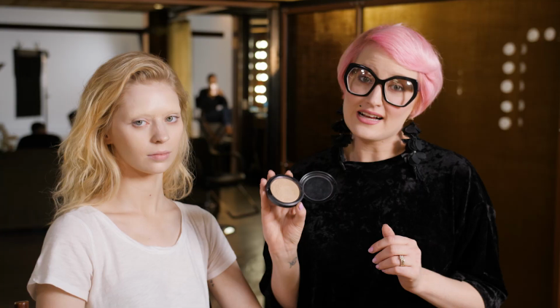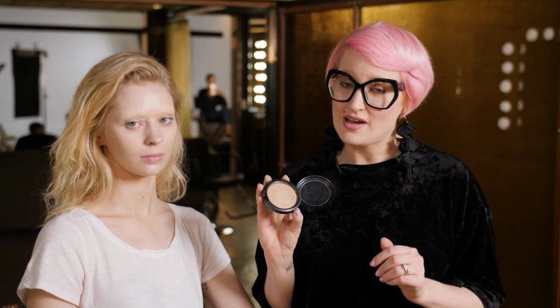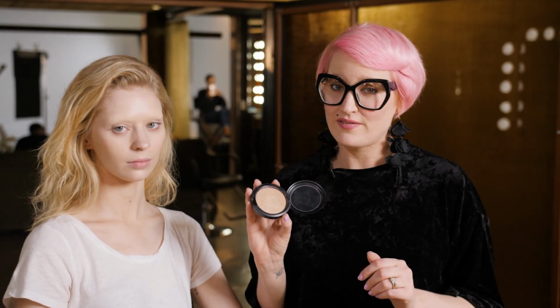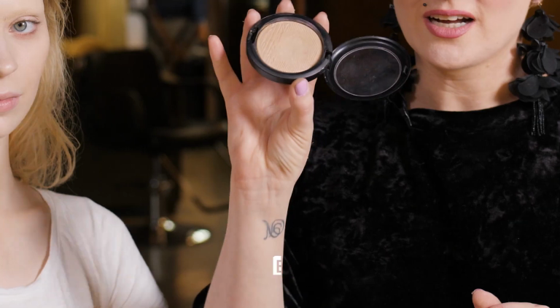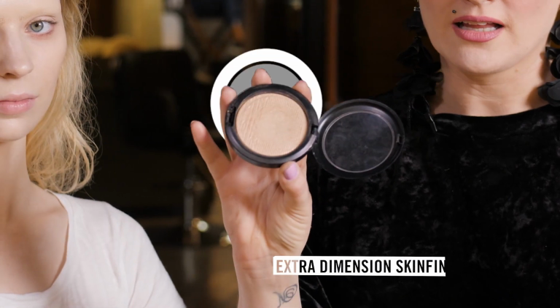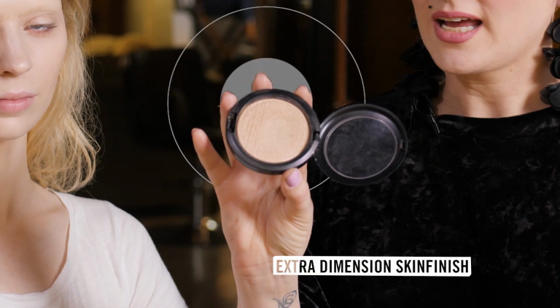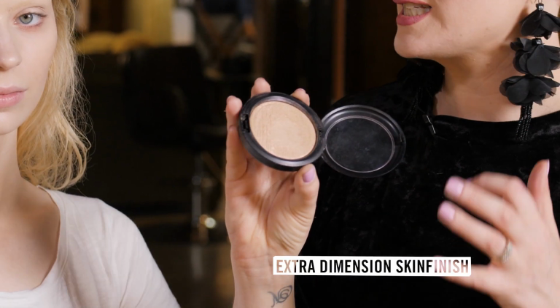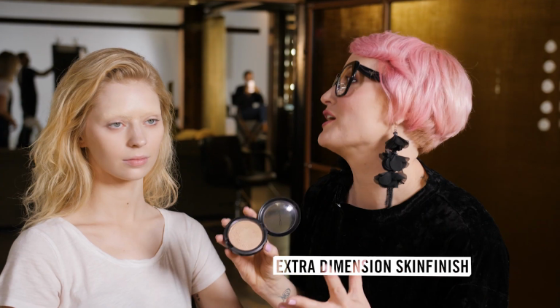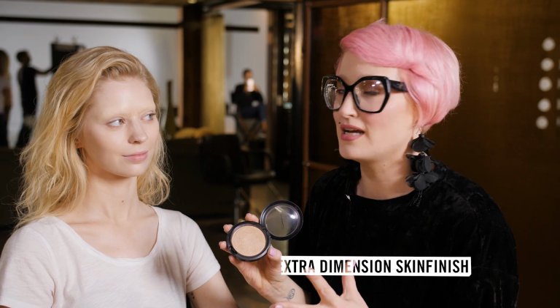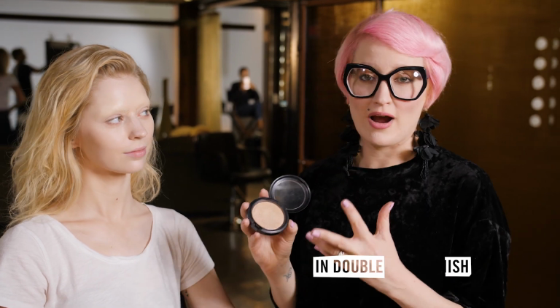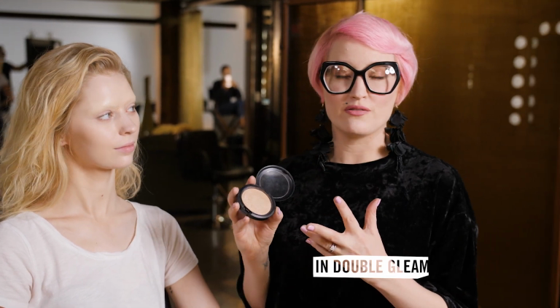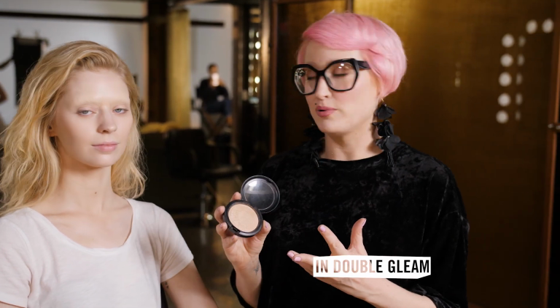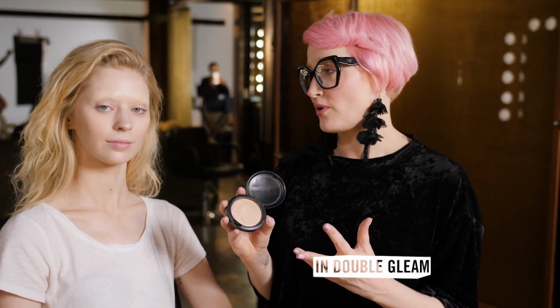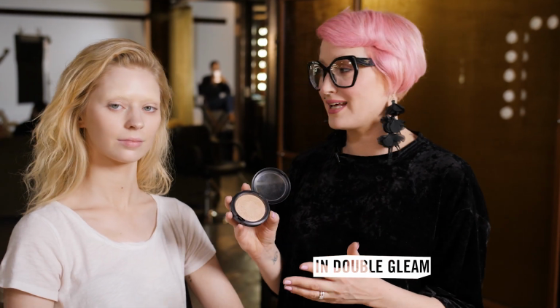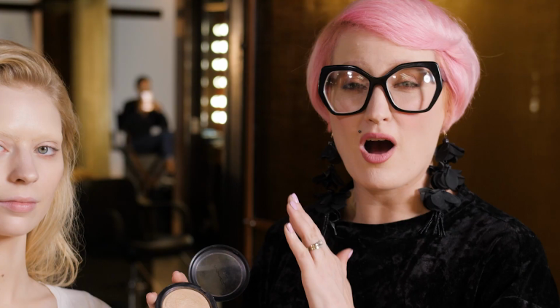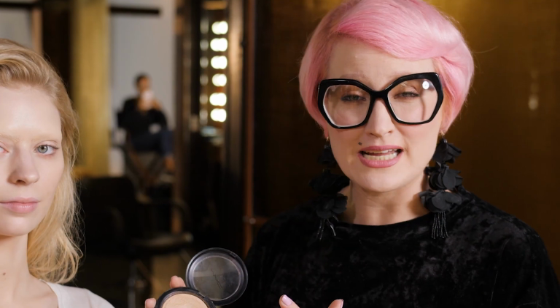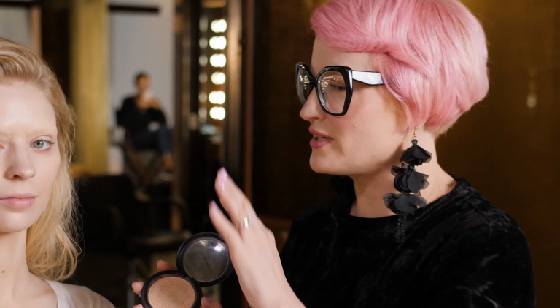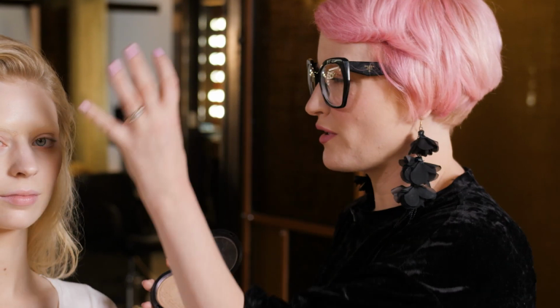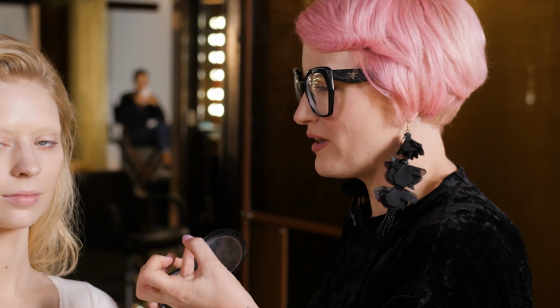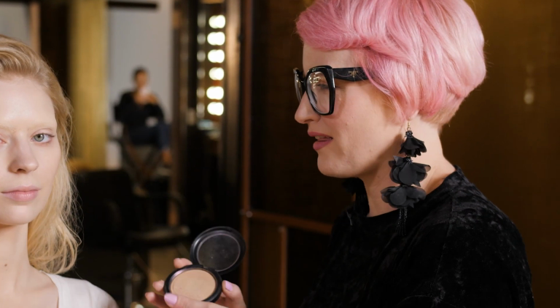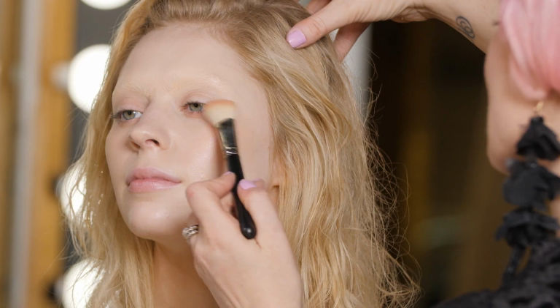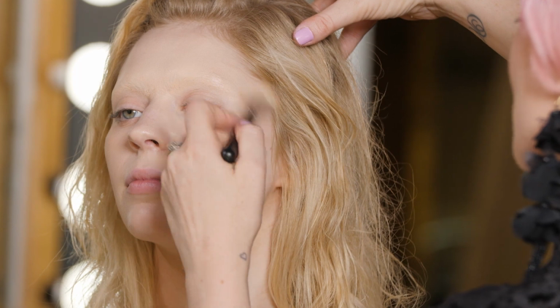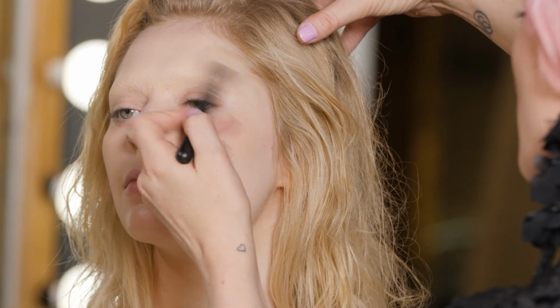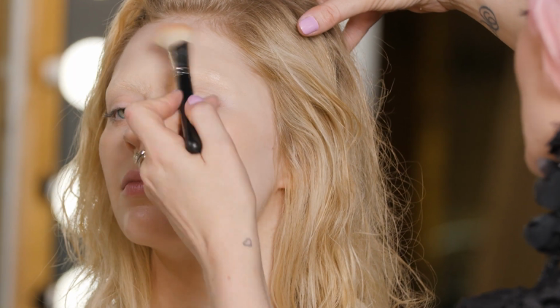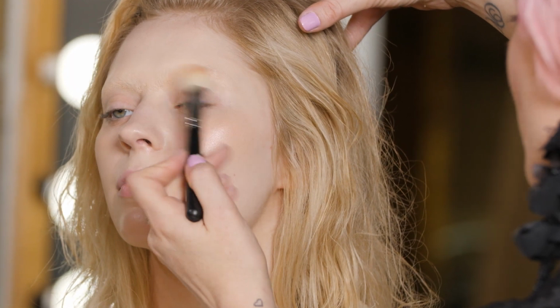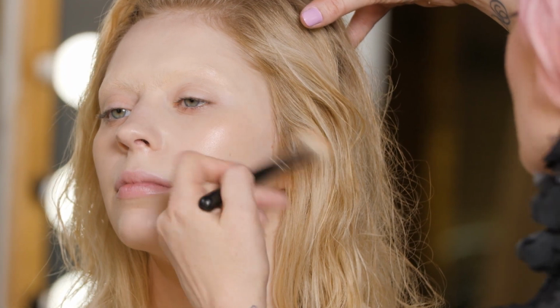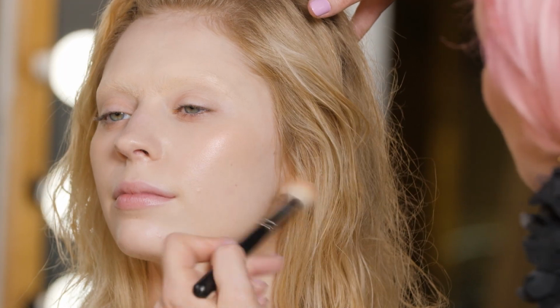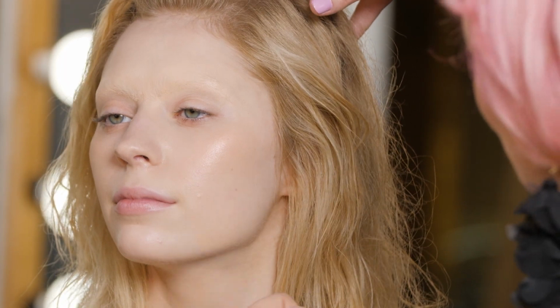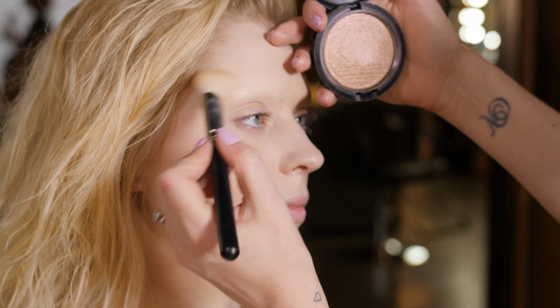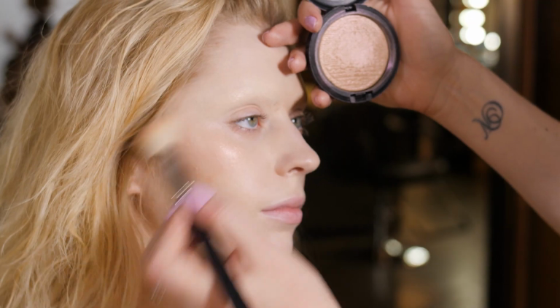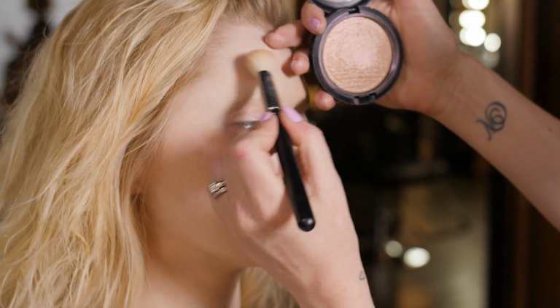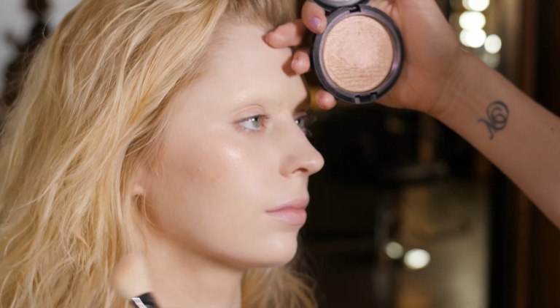Next up is everyone's favorite — highlighting. It's especially great when you've blocked a brow. It's going to help hide any texture and it's going to bring the whole thing together. We much prefer a cream in this situation because a powder is only going to seal that brow in further.